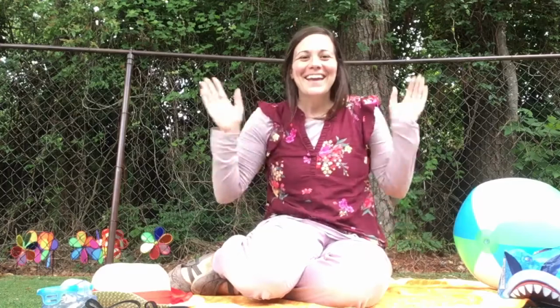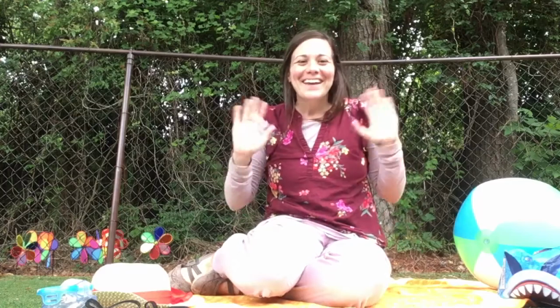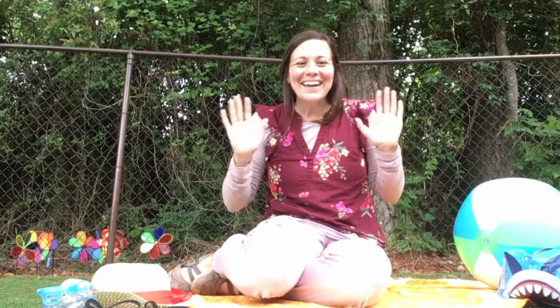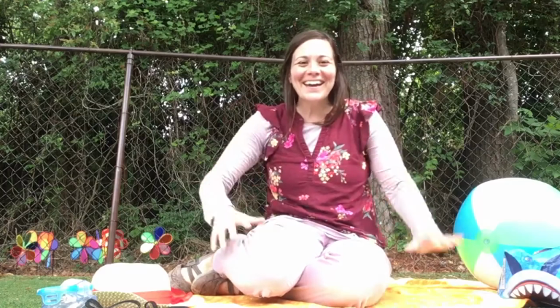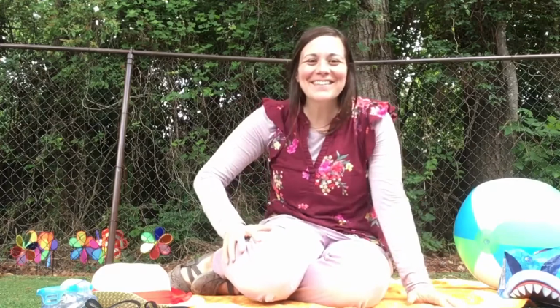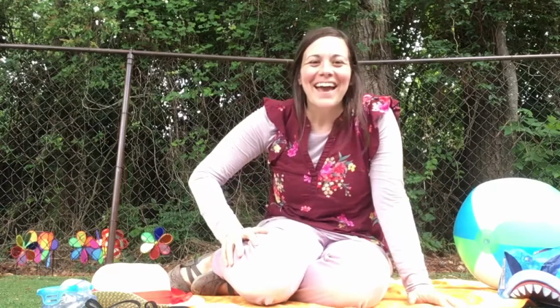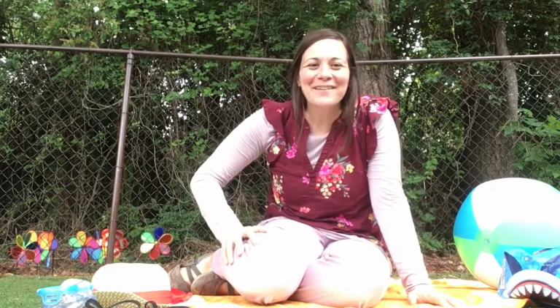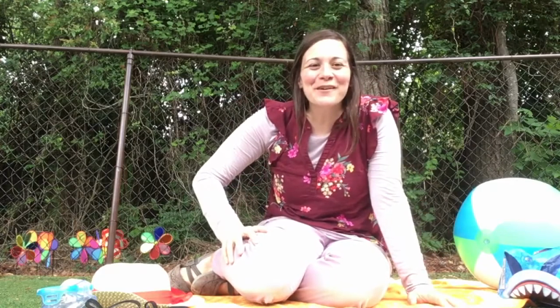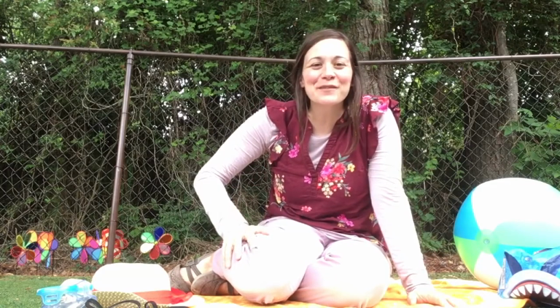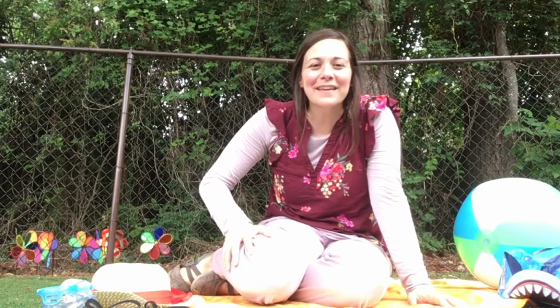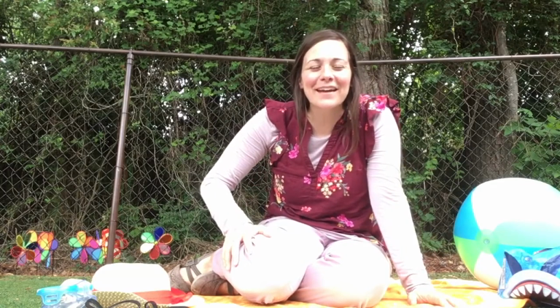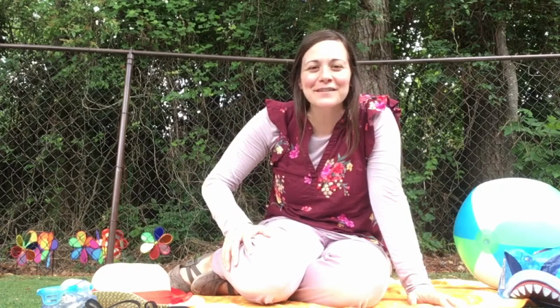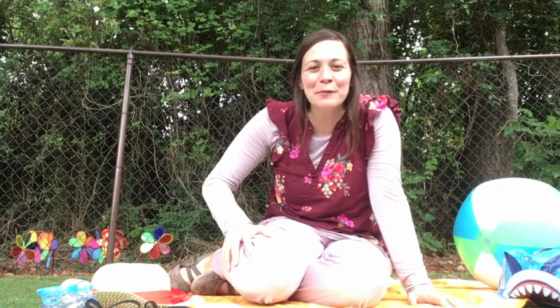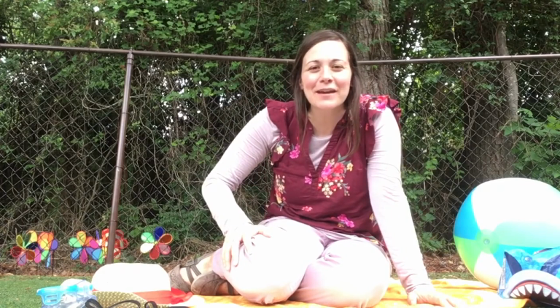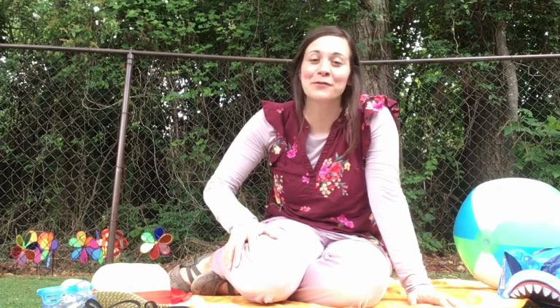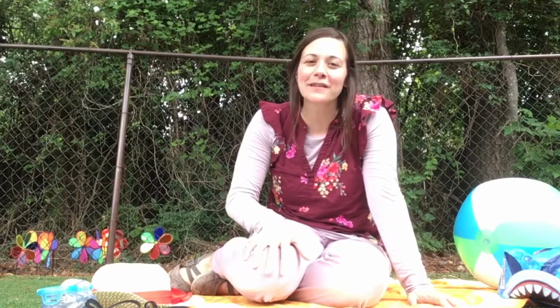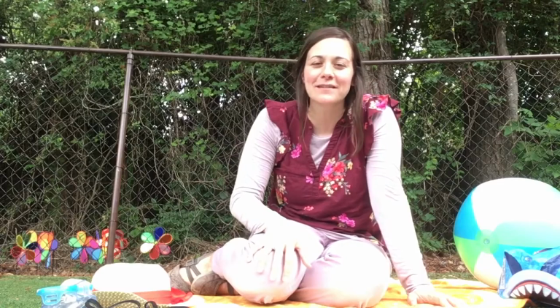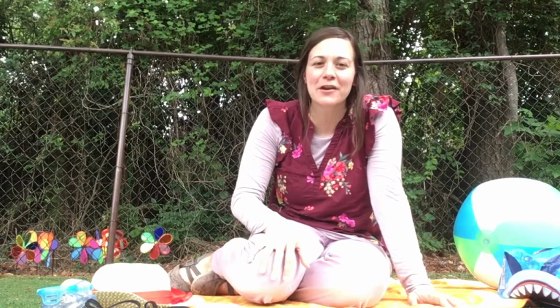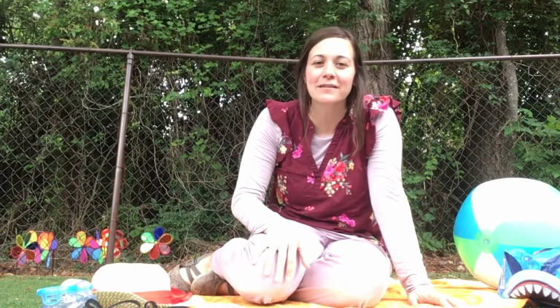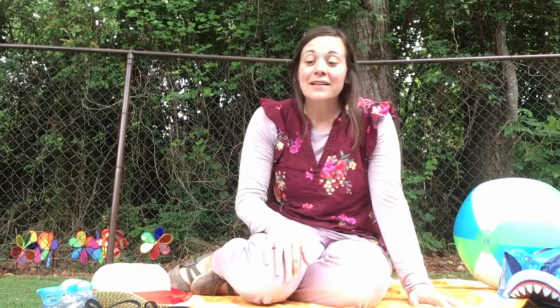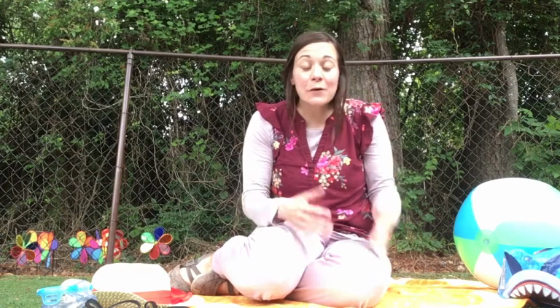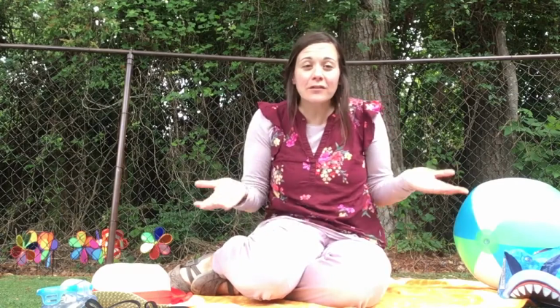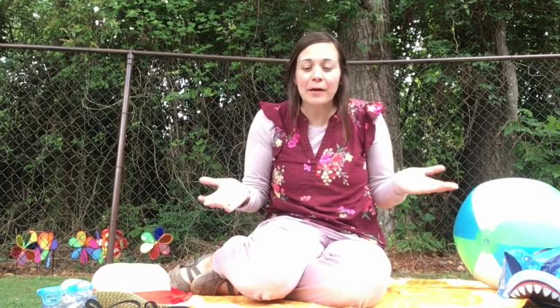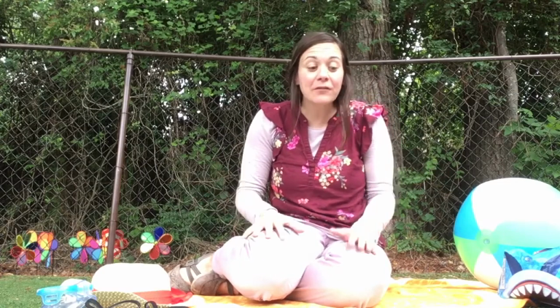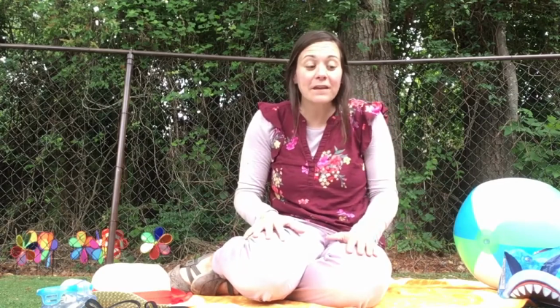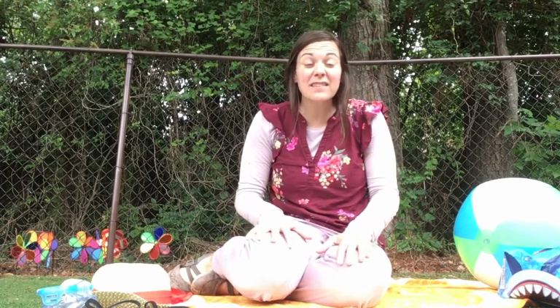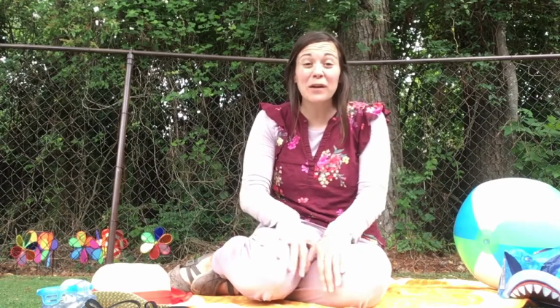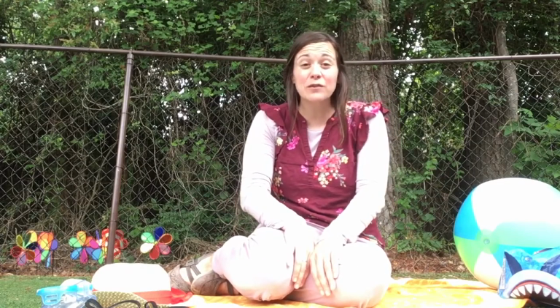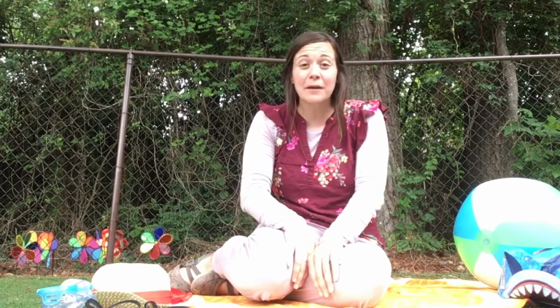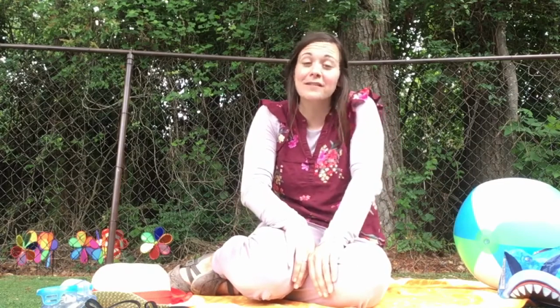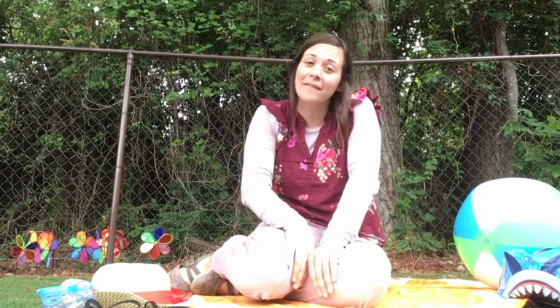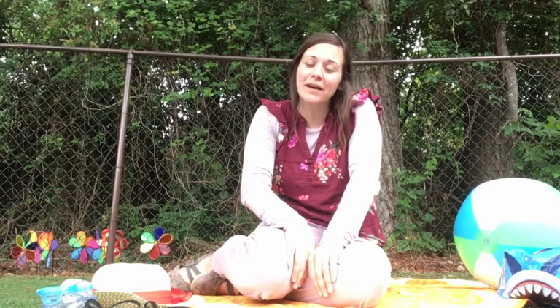Hi guys and welcome to Say Hello to Summer Week. I'm so excited to see you guys. Today we're gonna talk about different things that you might use in the summer to have fun.